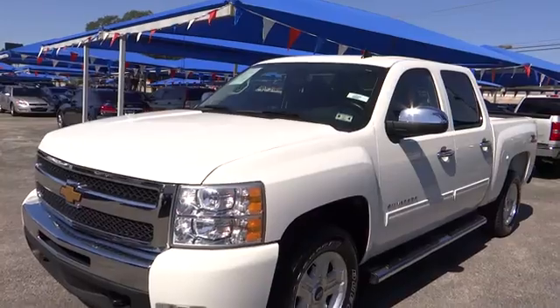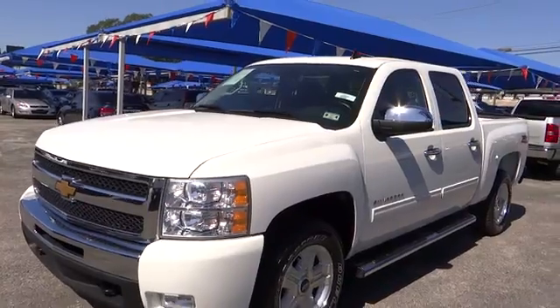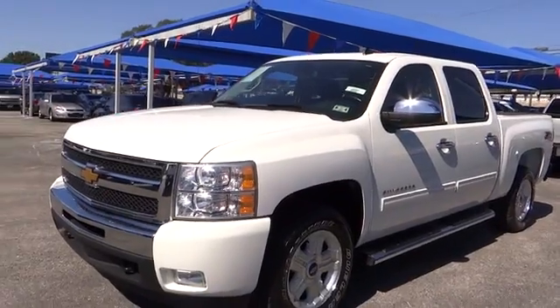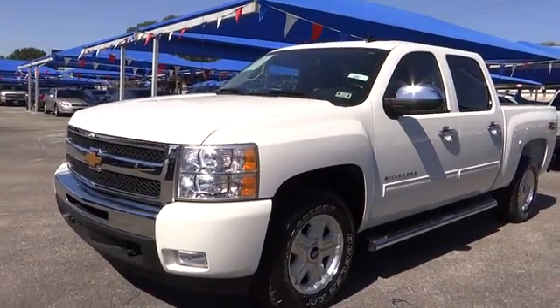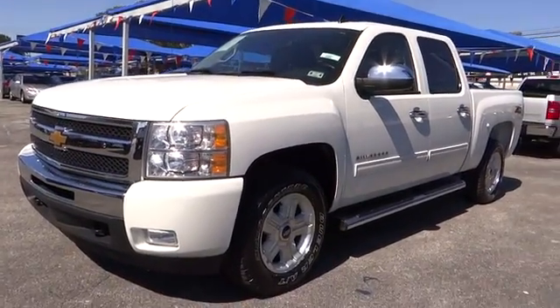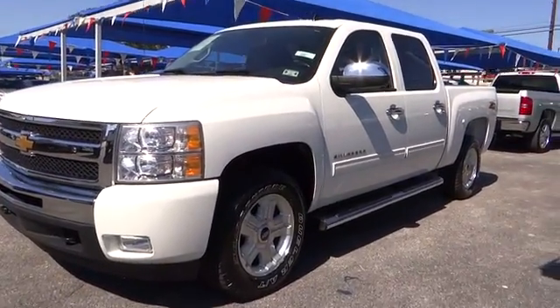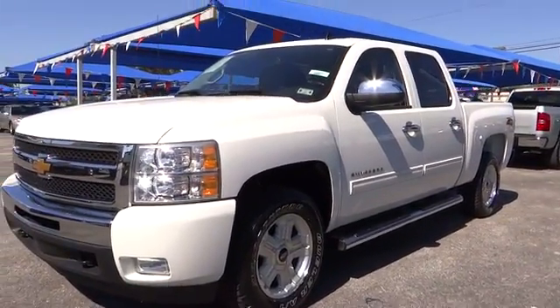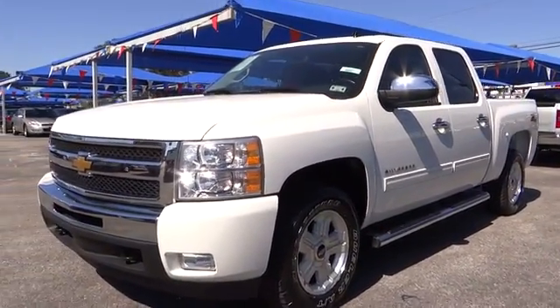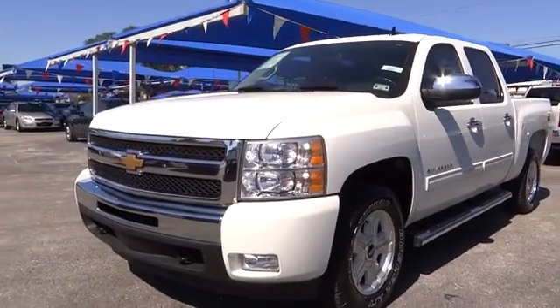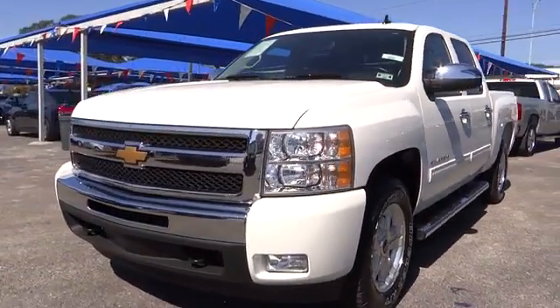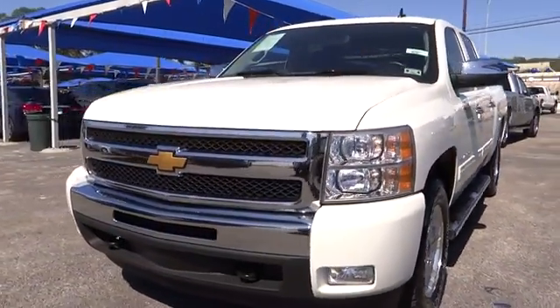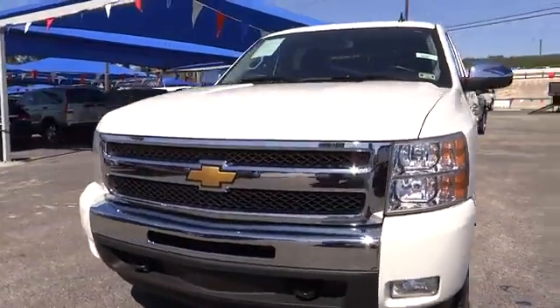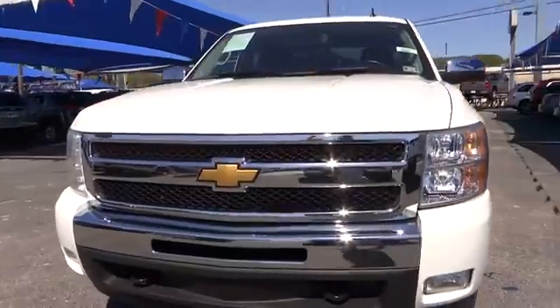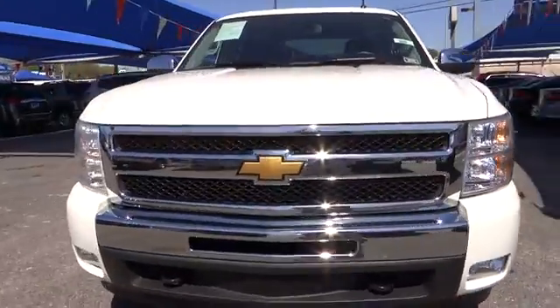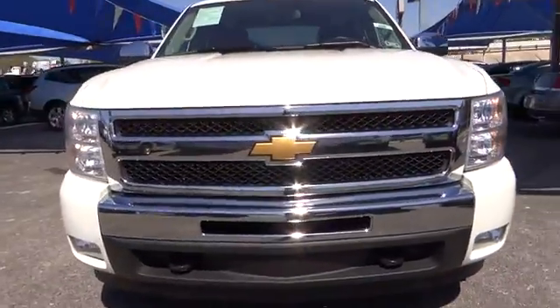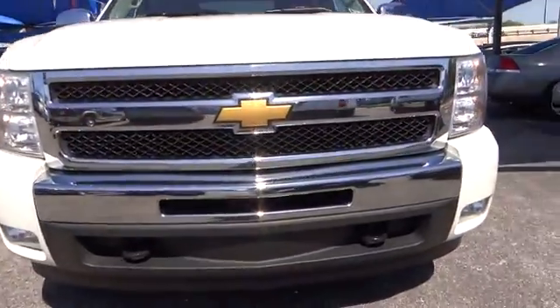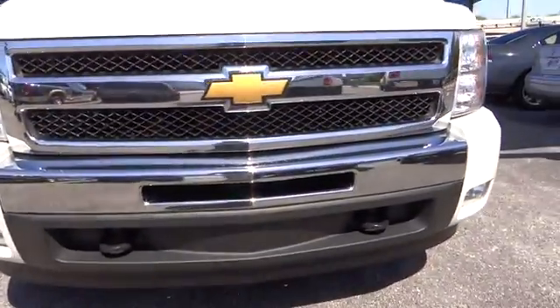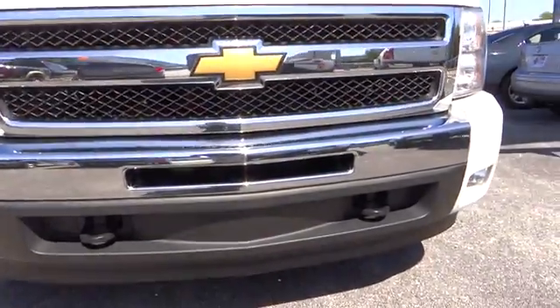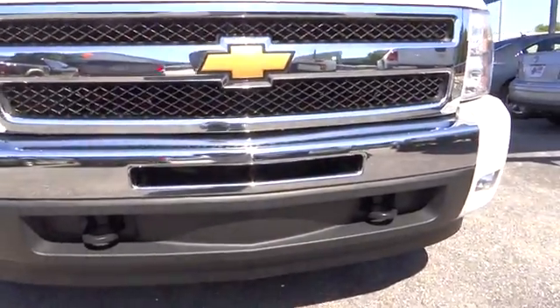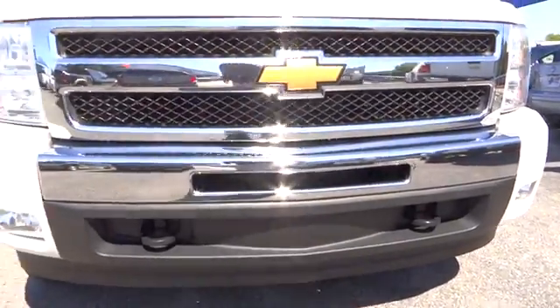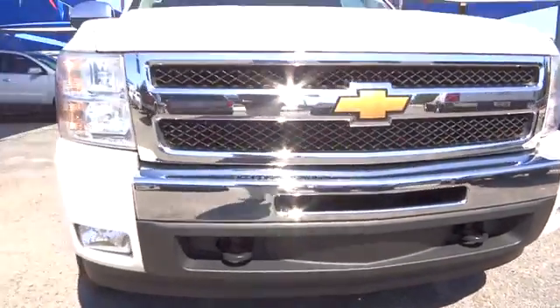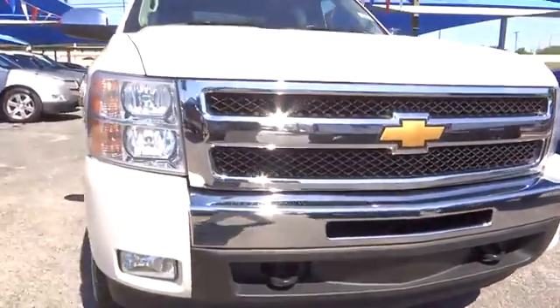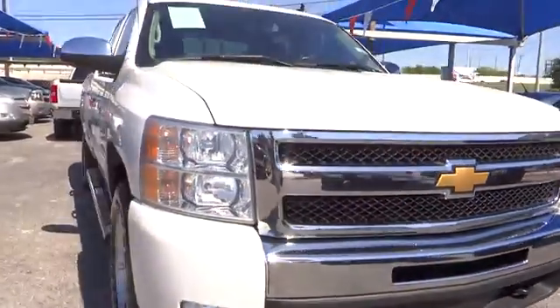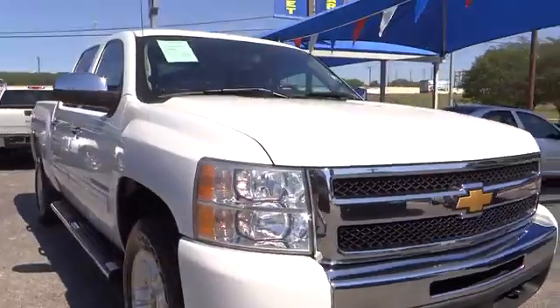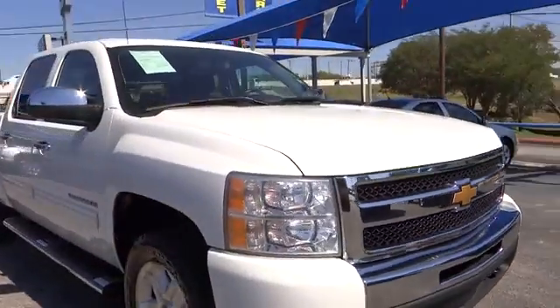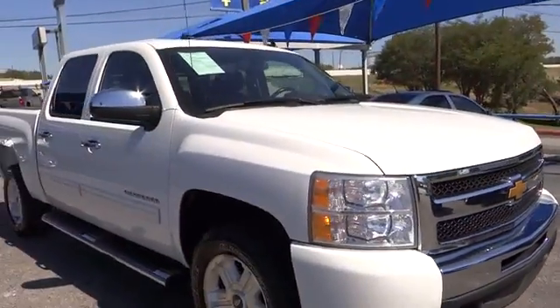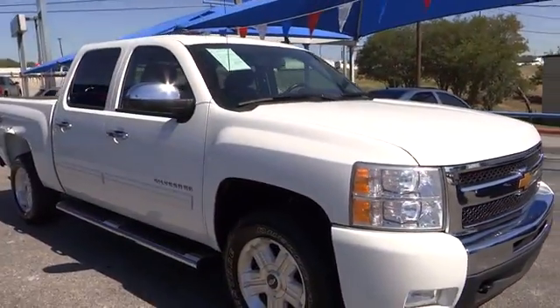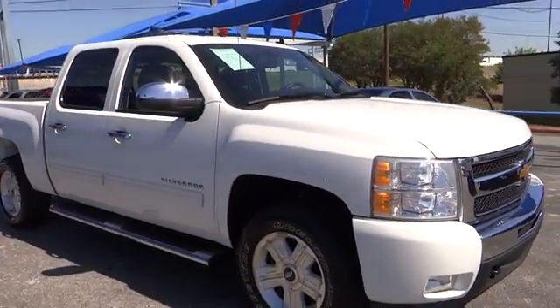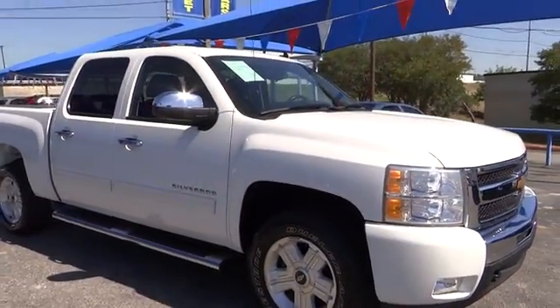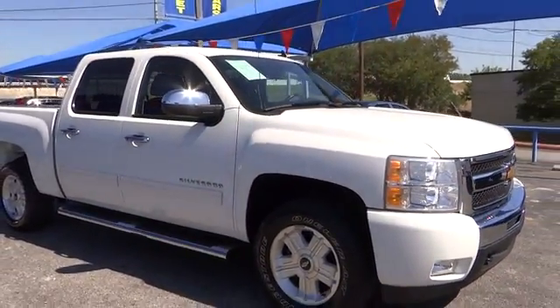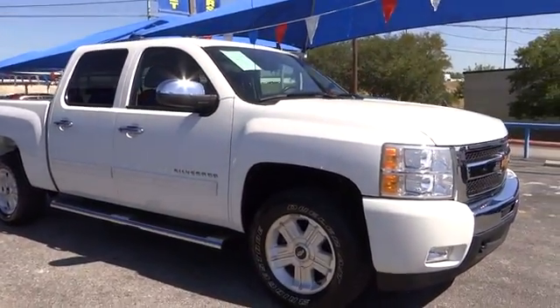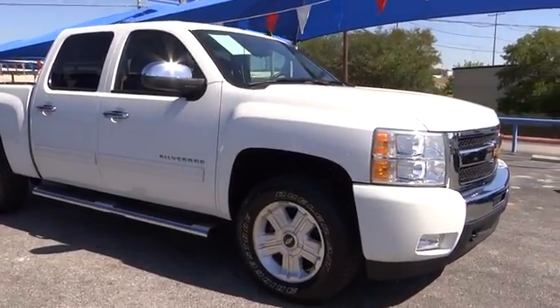2011 Silverado 1500. The Chevy Silverado 1500 has the lowest cost of ownership of any full-size pickup and is priced below $30,000. This vehicle has less than 50,000 miles.